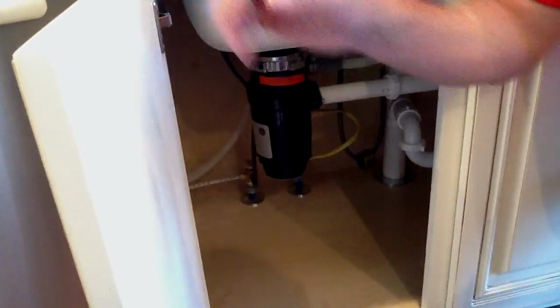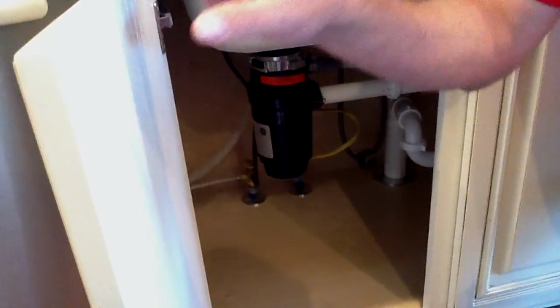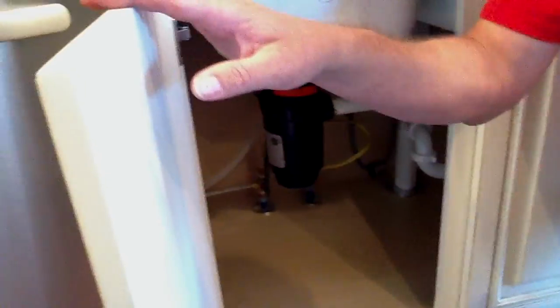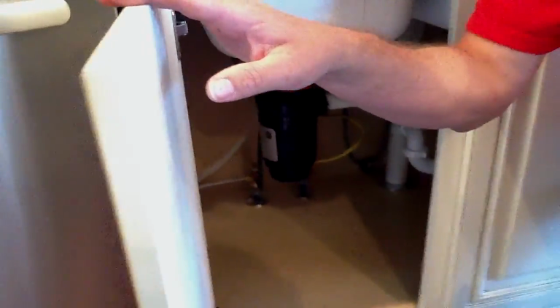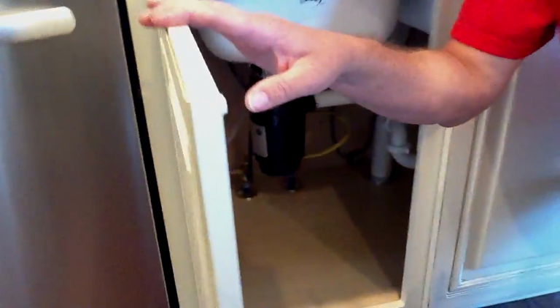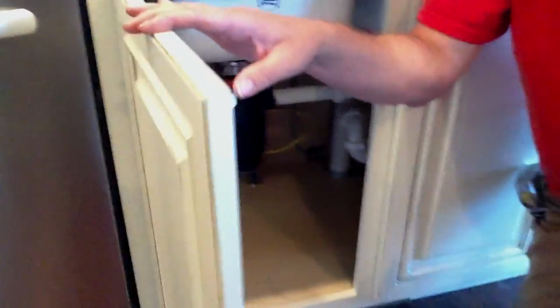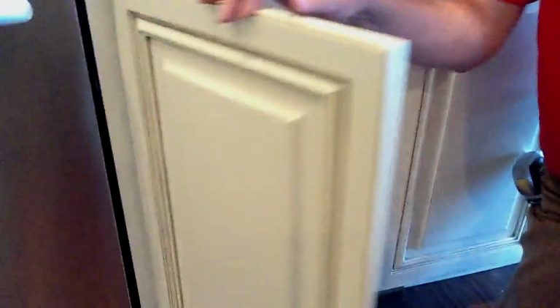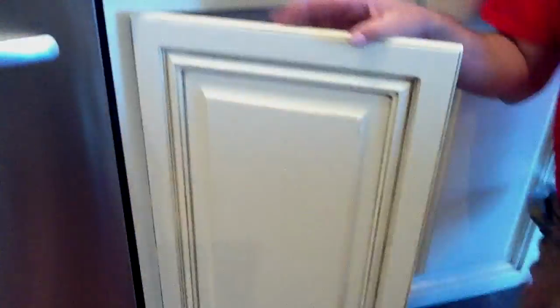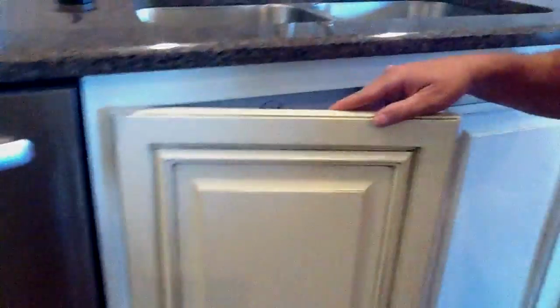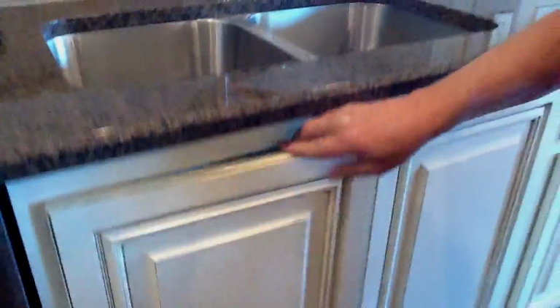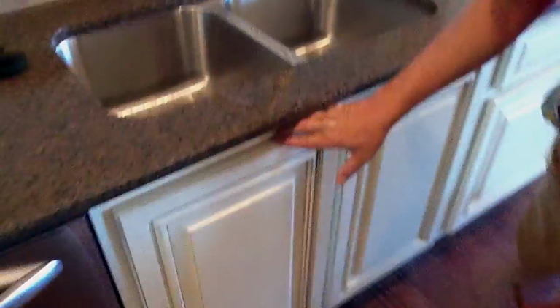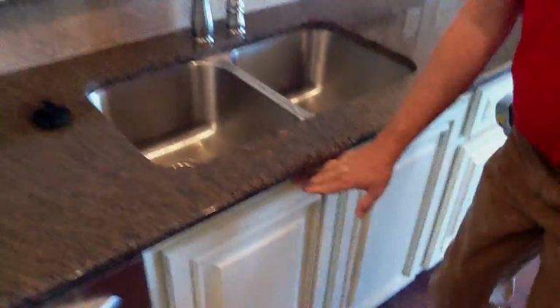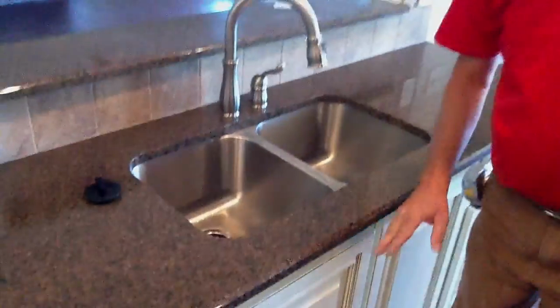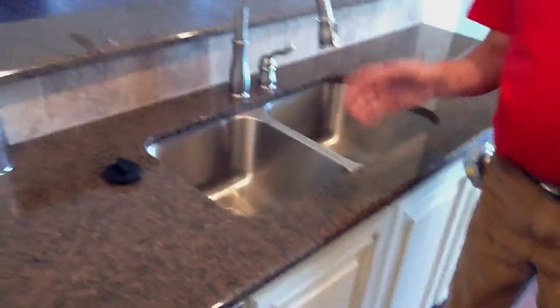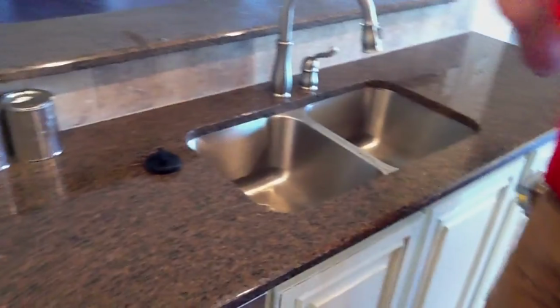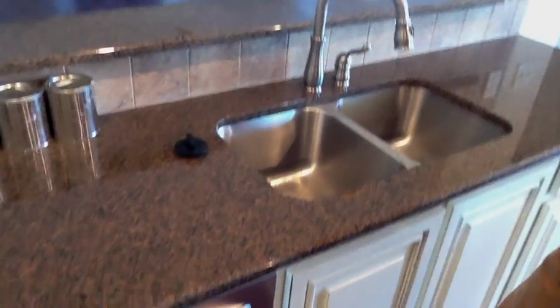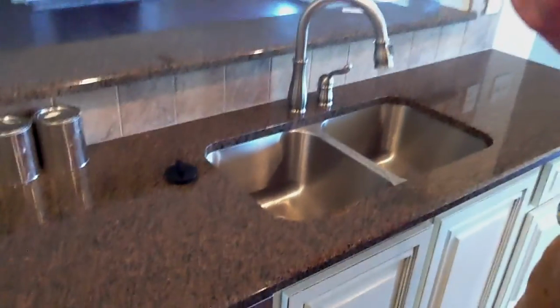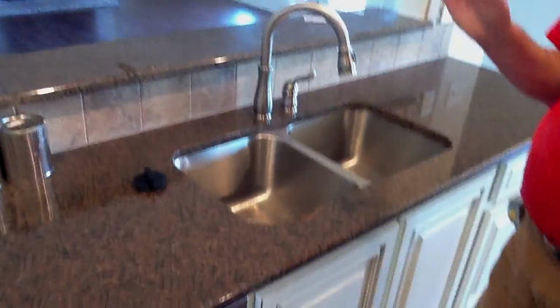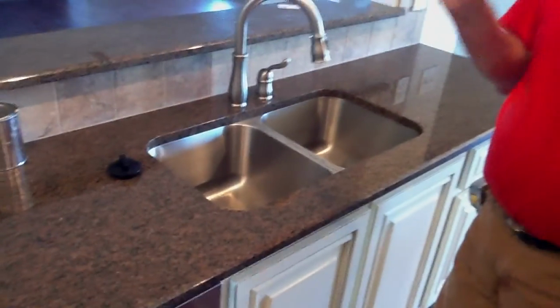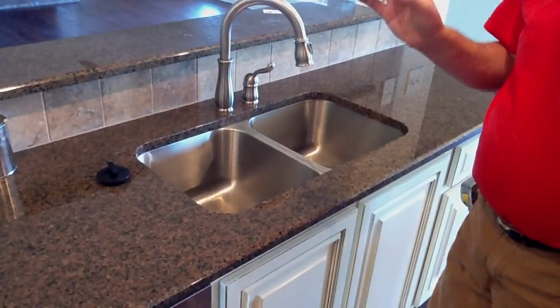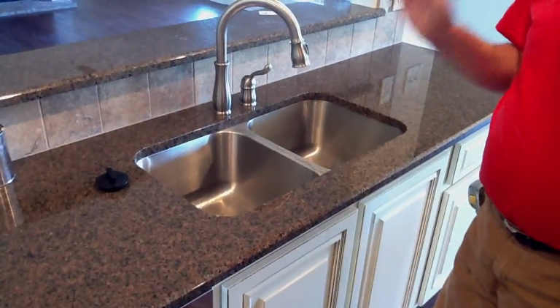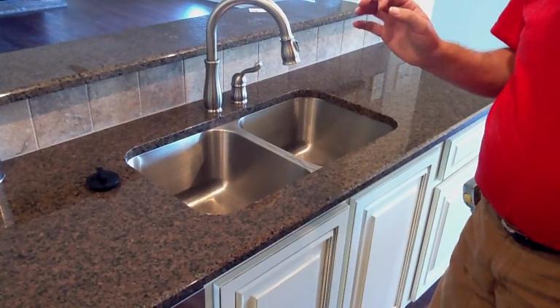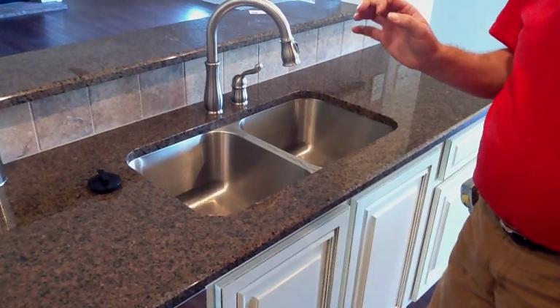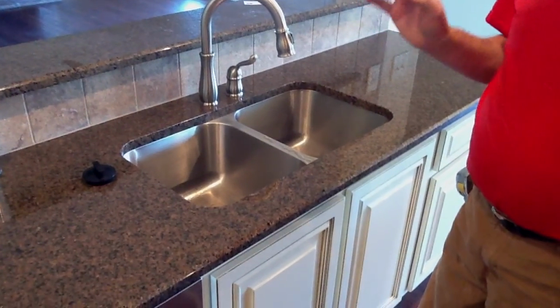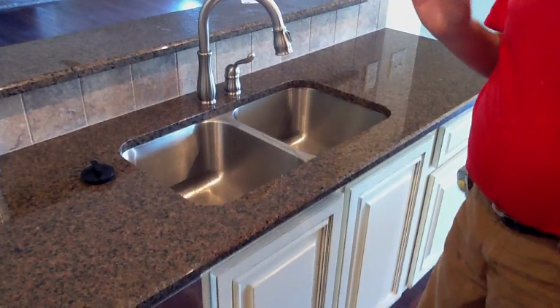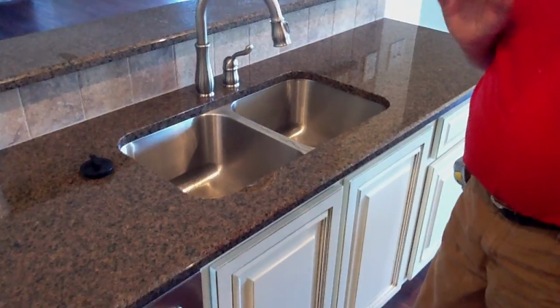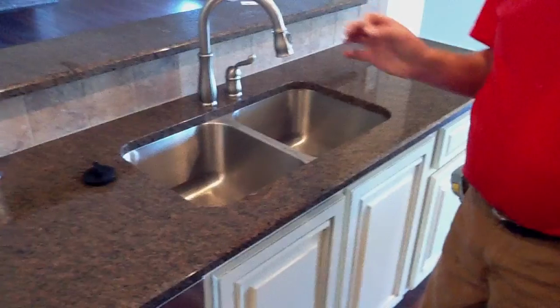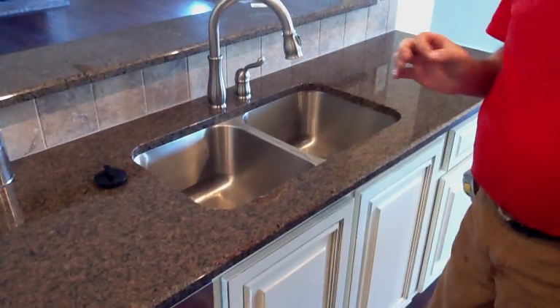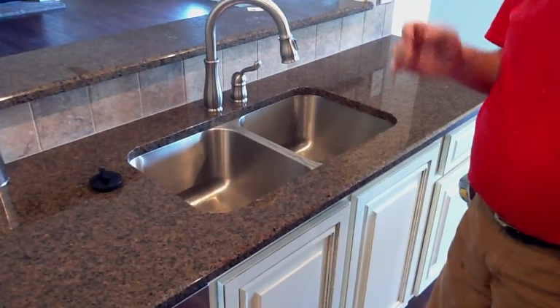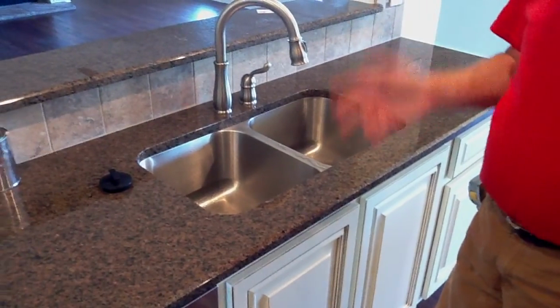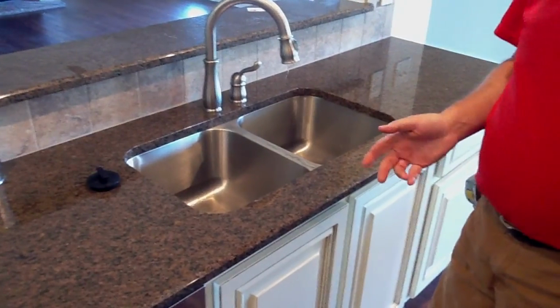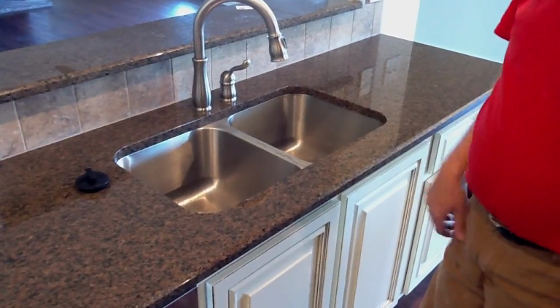If it doesn't come on, it may still be a power problem. You can go to the breaker box and see if the breaker marked dishwasher has been tripped. If it has, then you need to call an electrician.